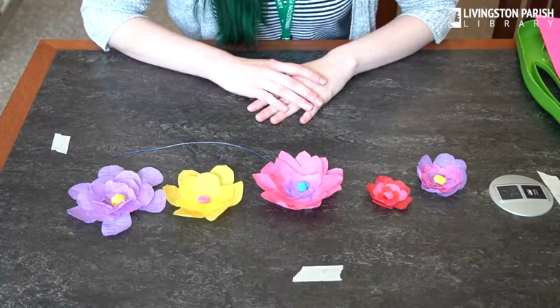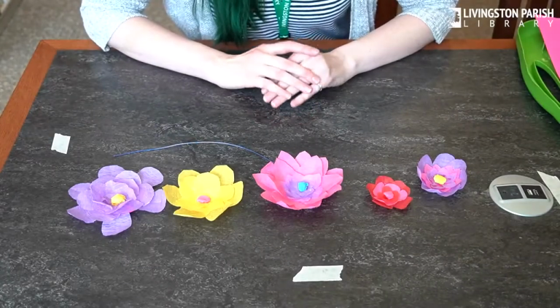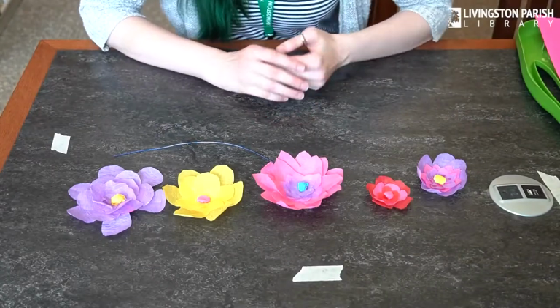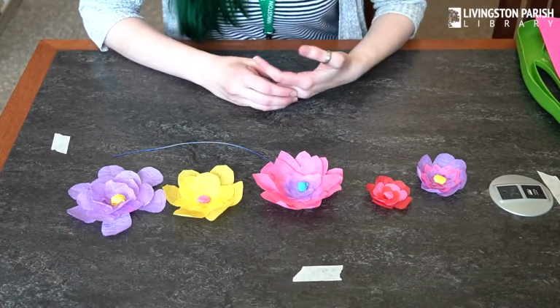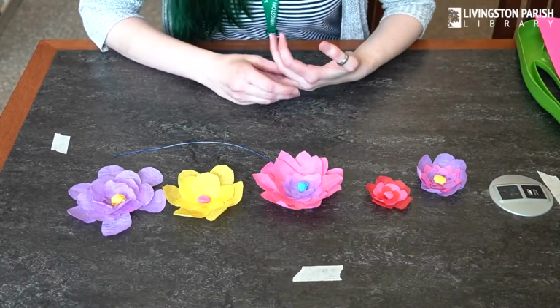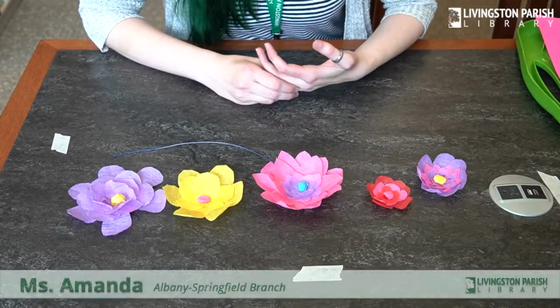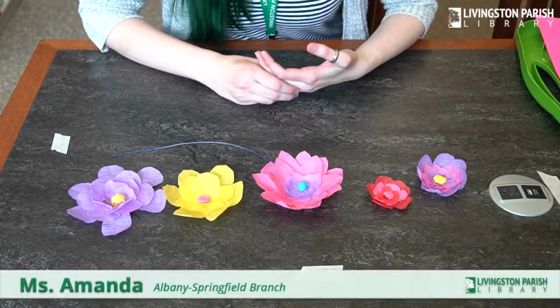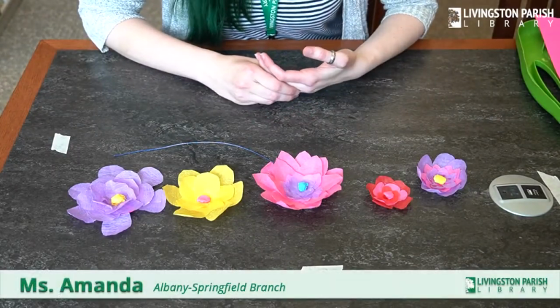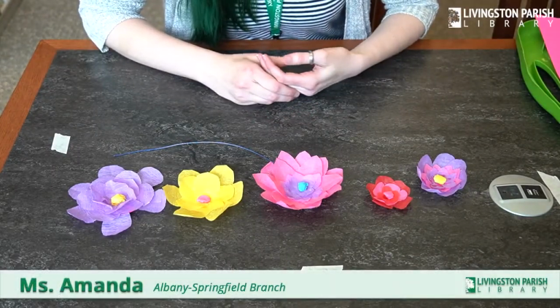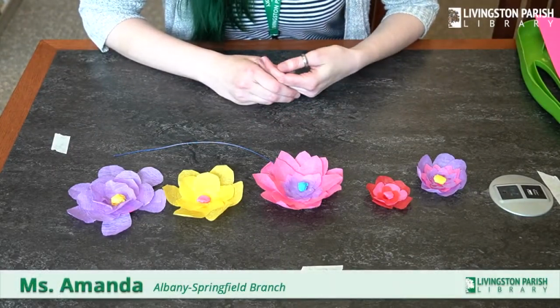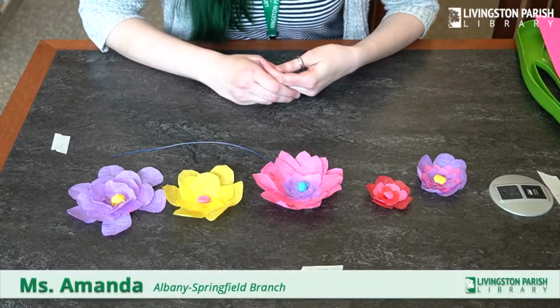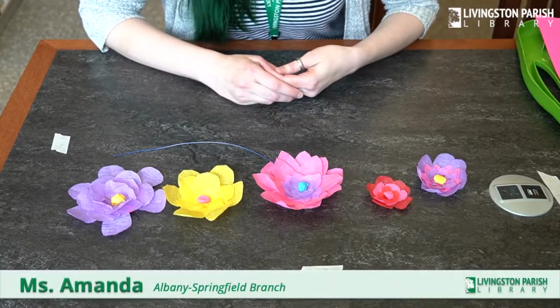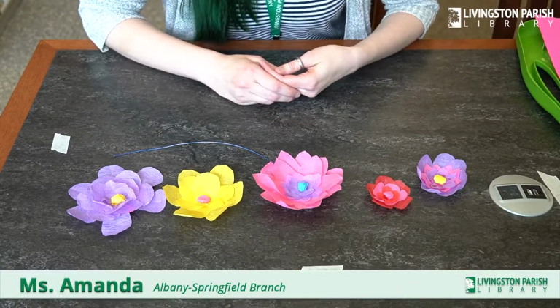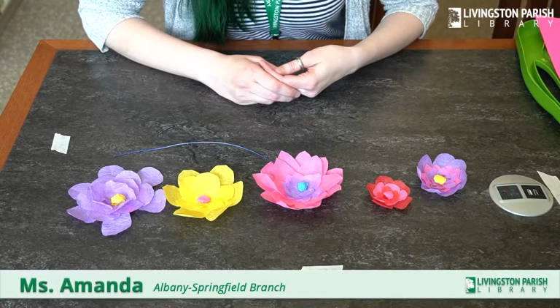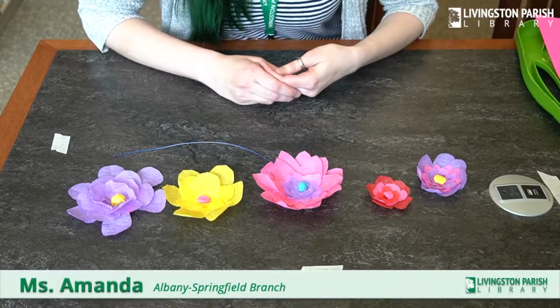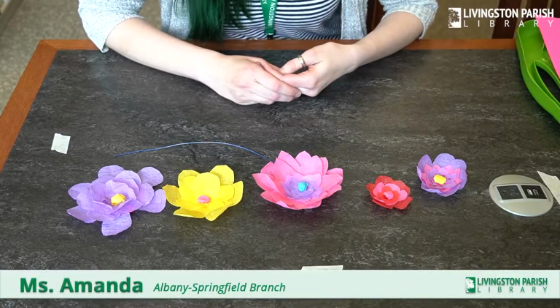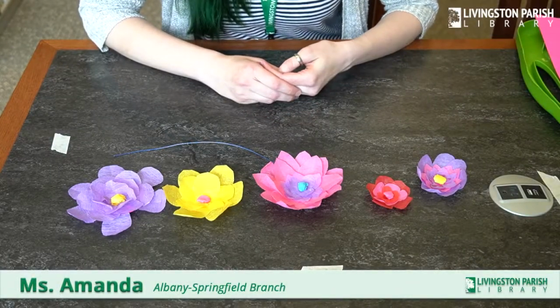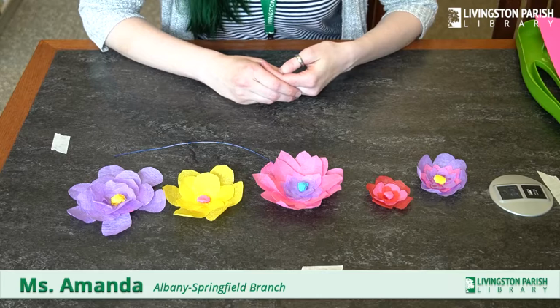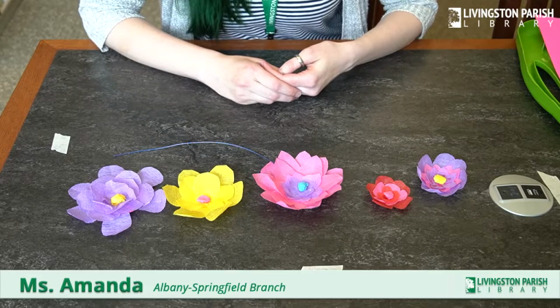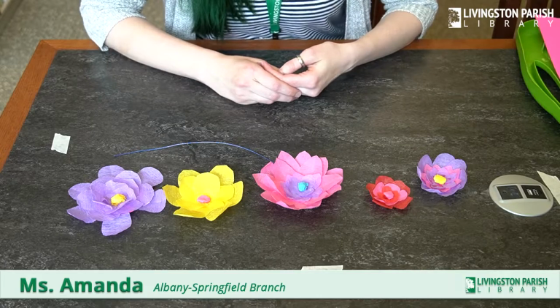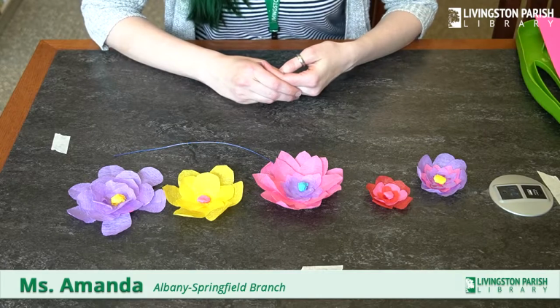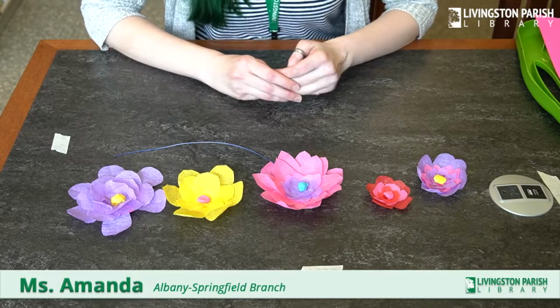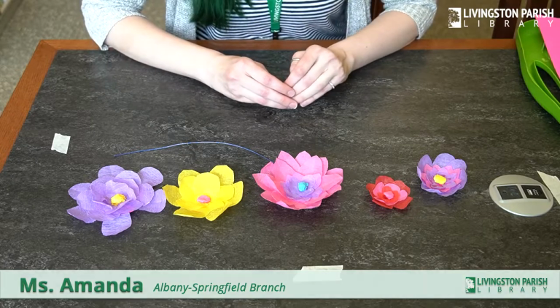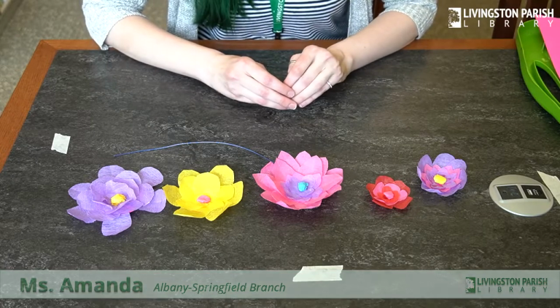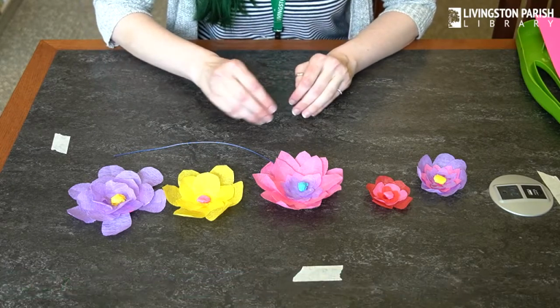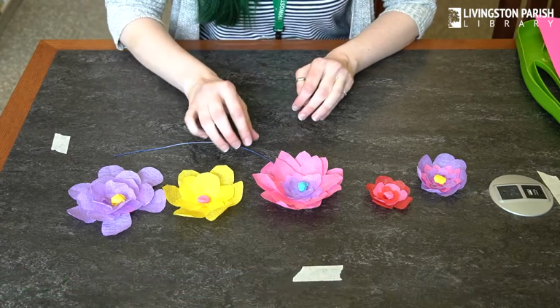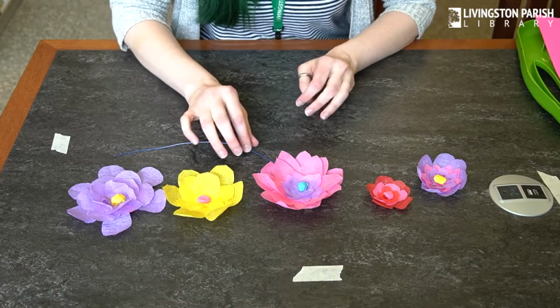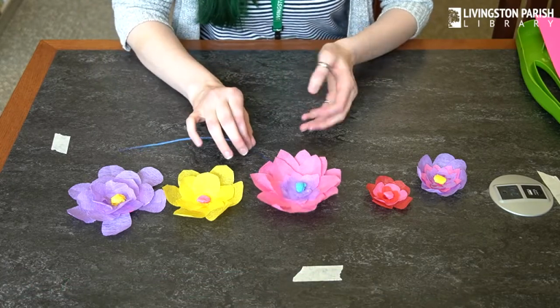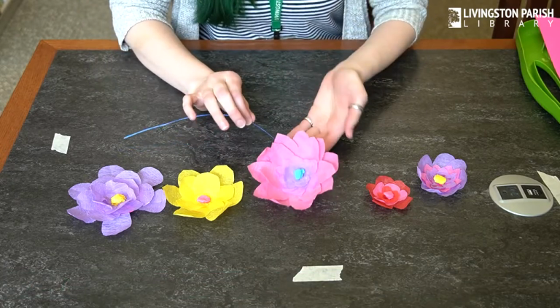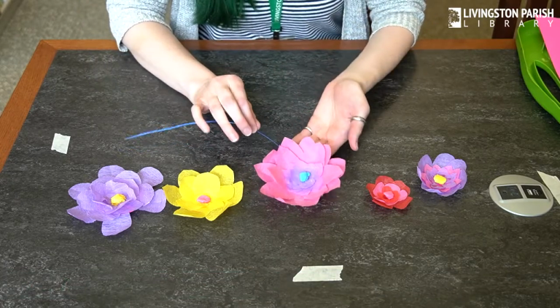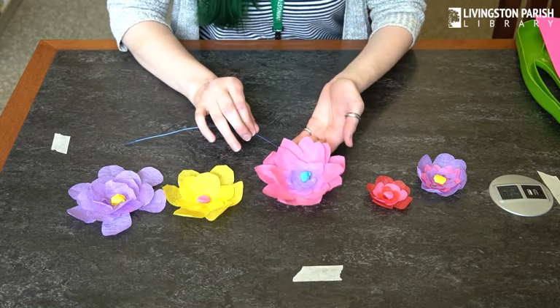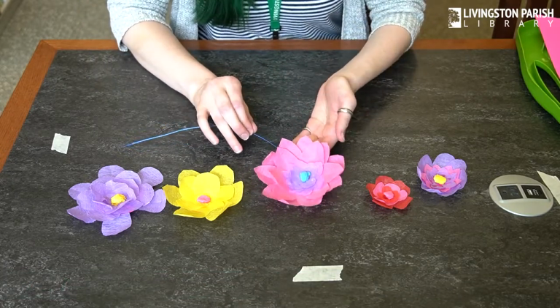Hello everyone, this is Amanda with the Livingston Parish Library. For today's adult craft, we are going to be making crepe paper flowers.